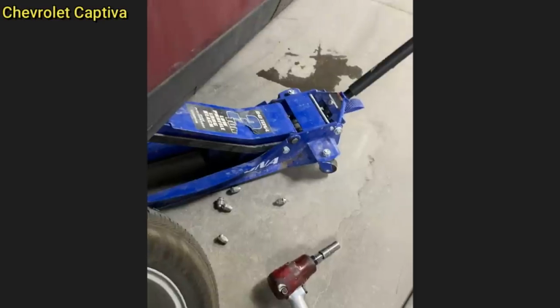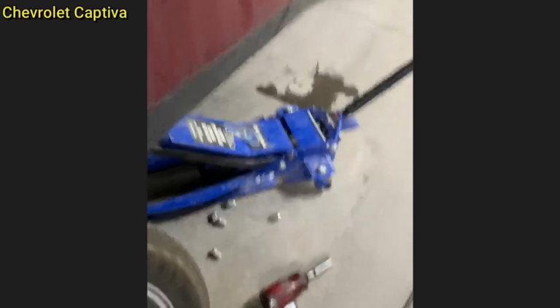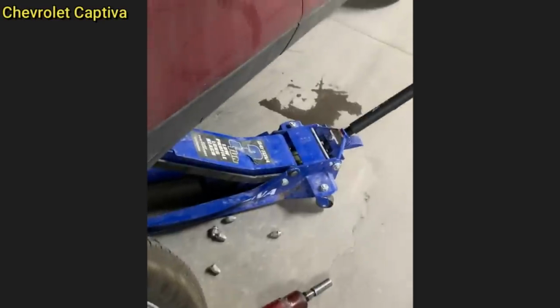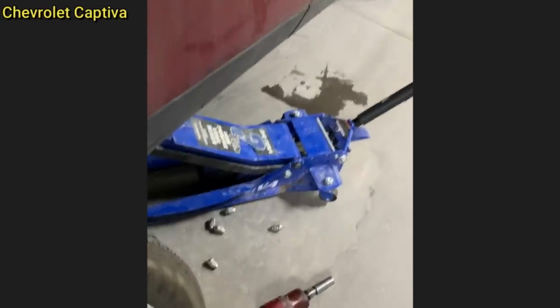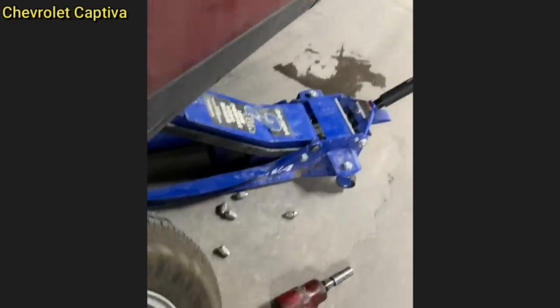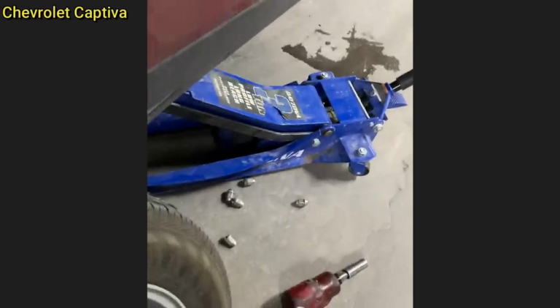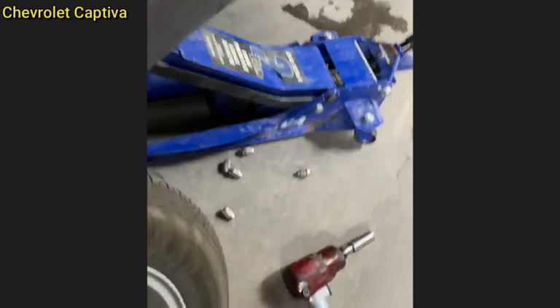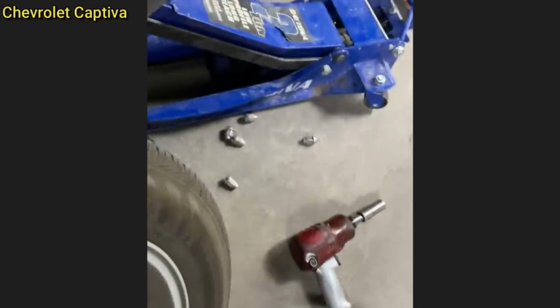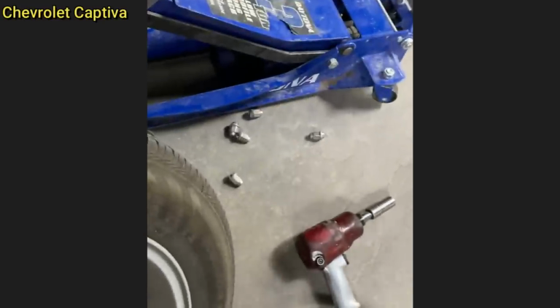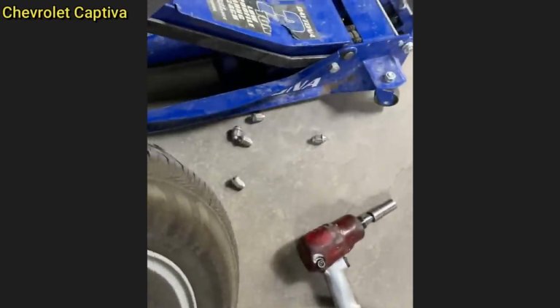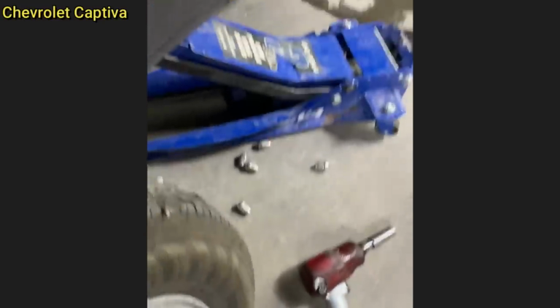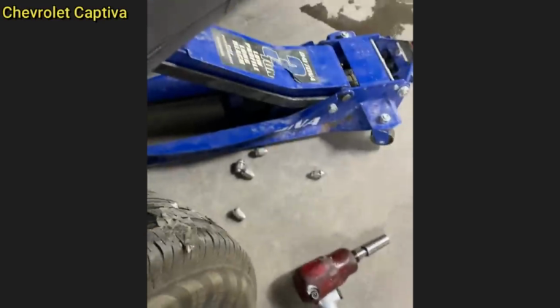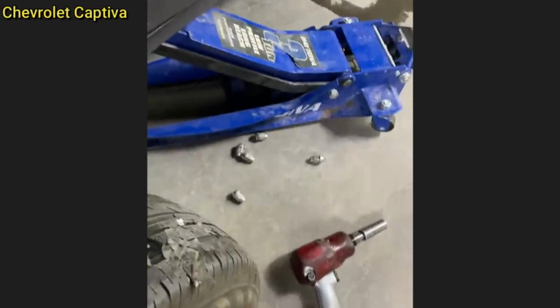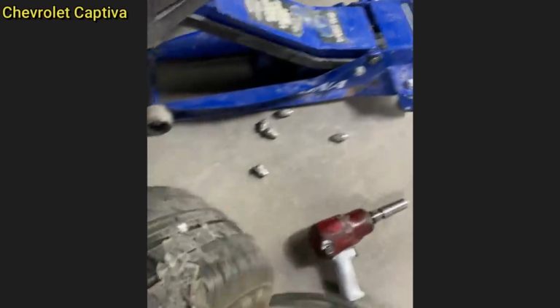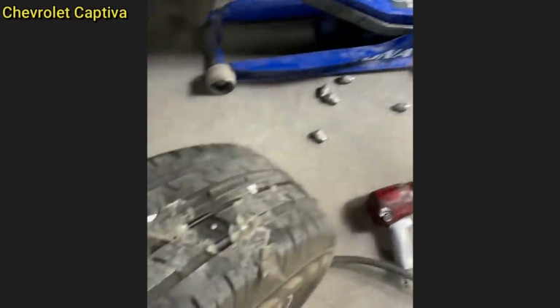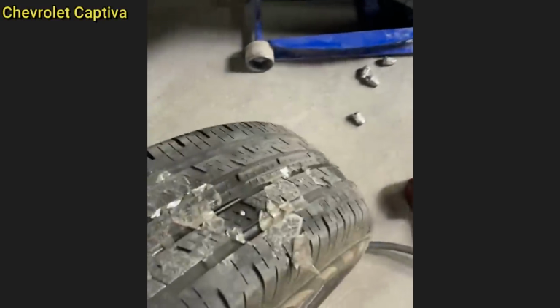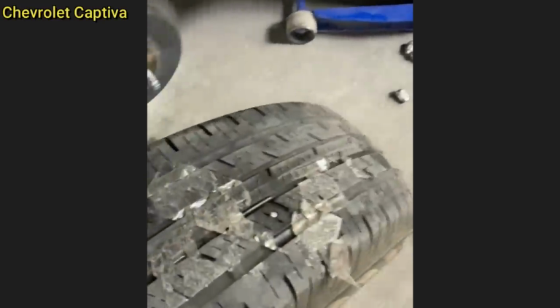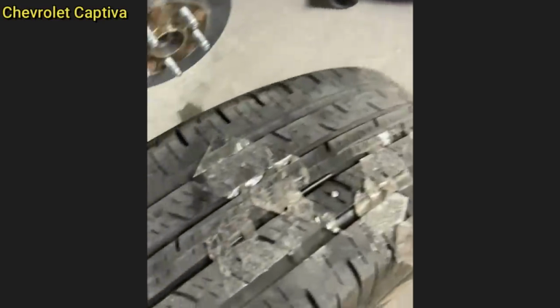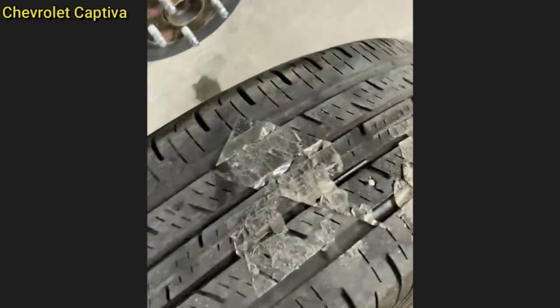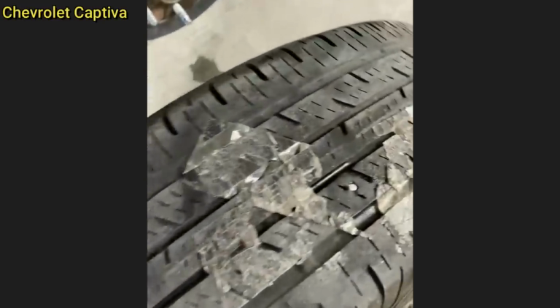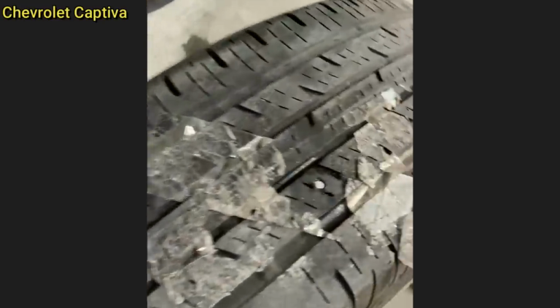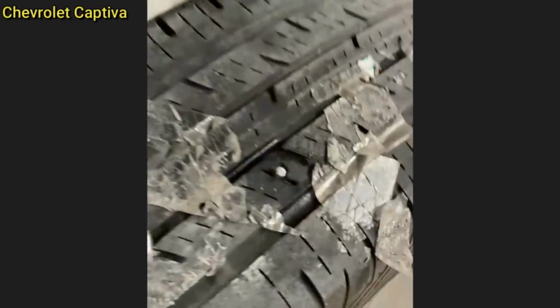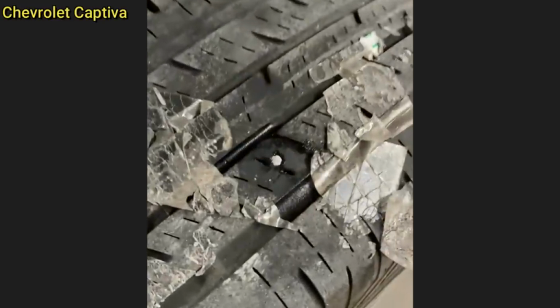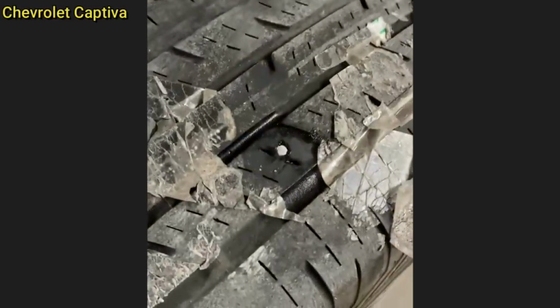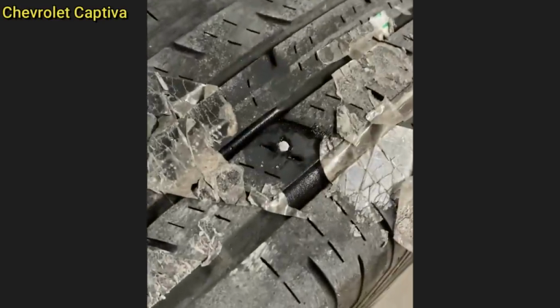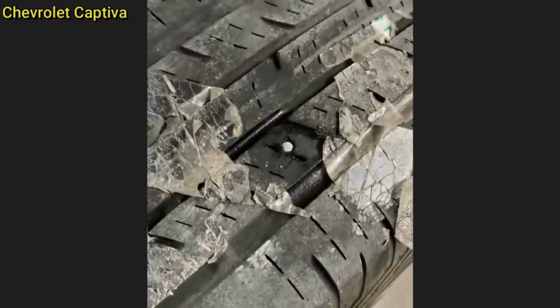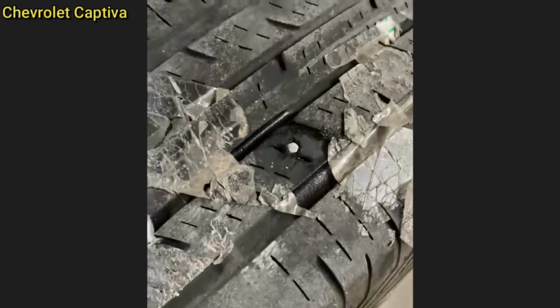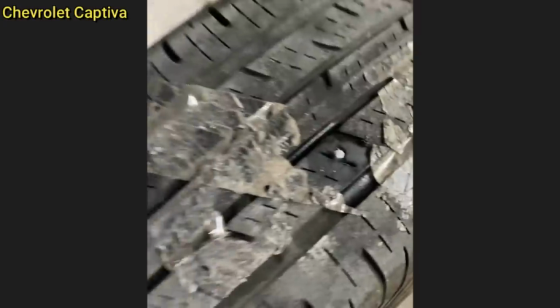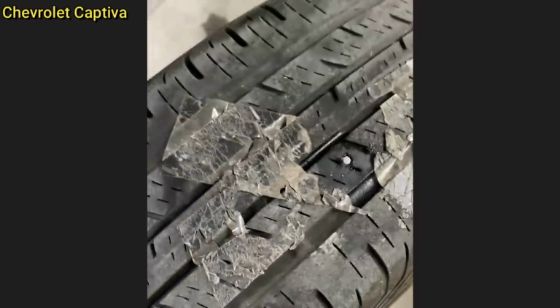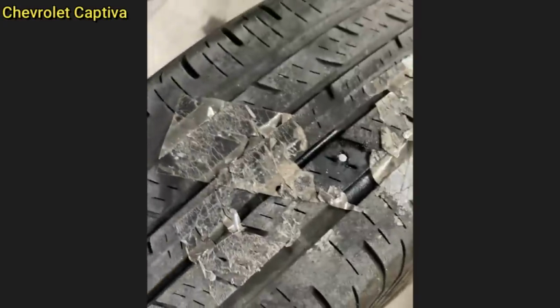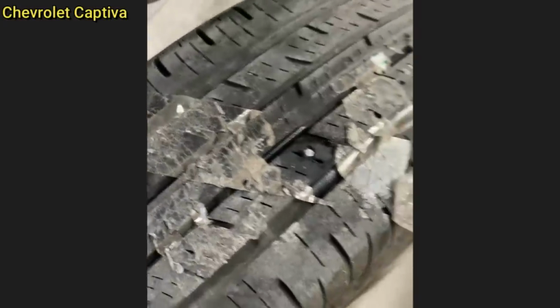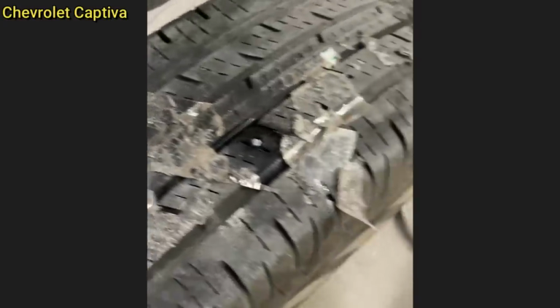The customer comes in for a flat repair. He states he tried to fix it himself. Yeah, that's packing tape.